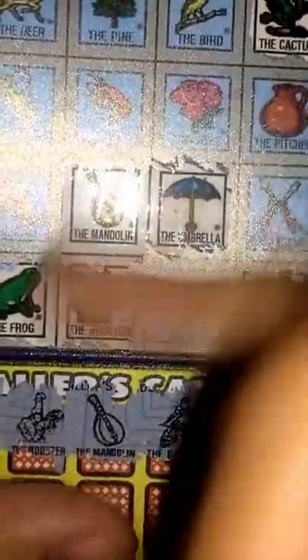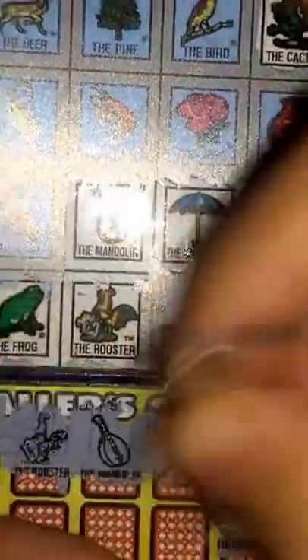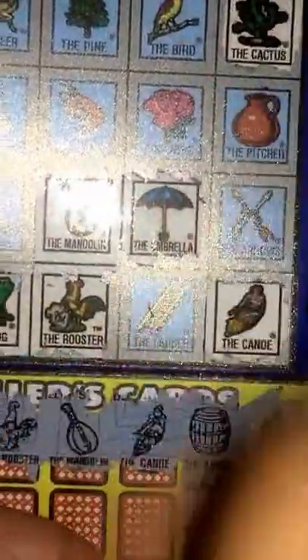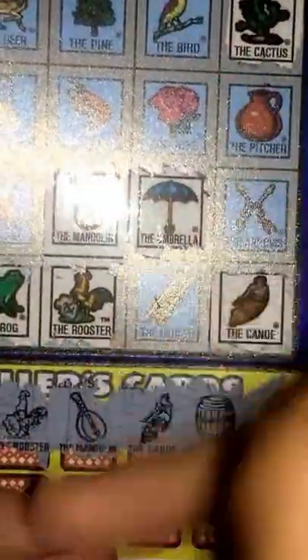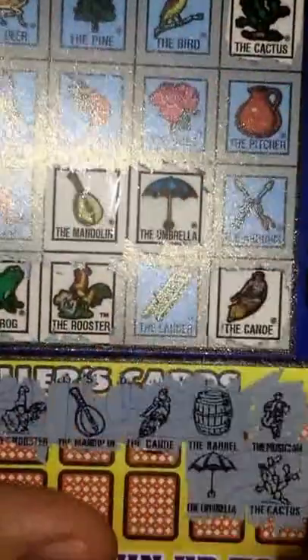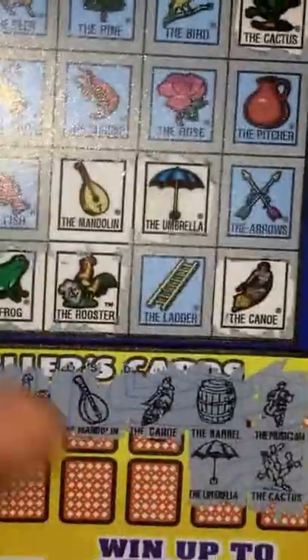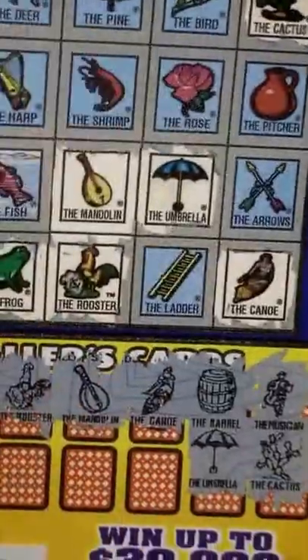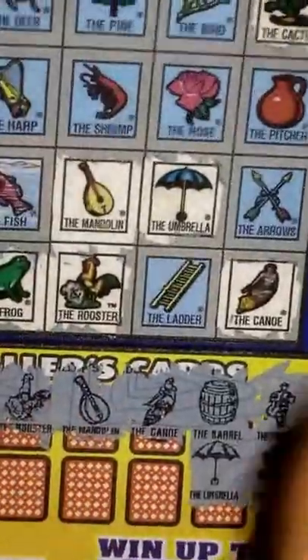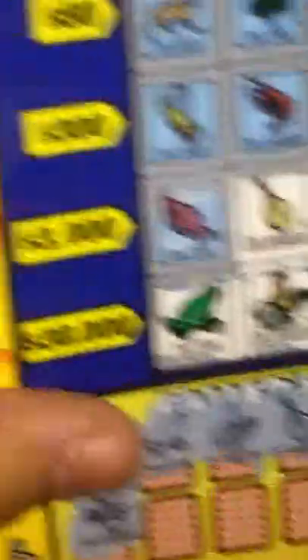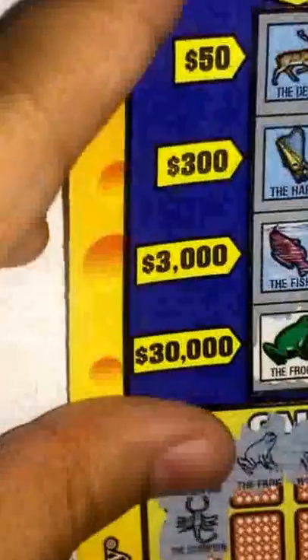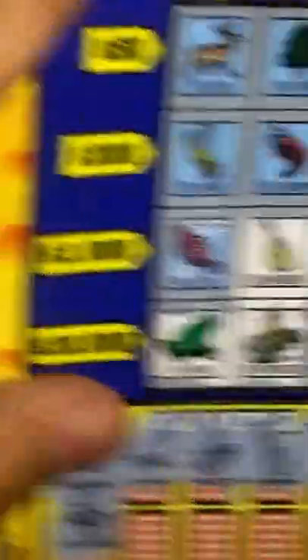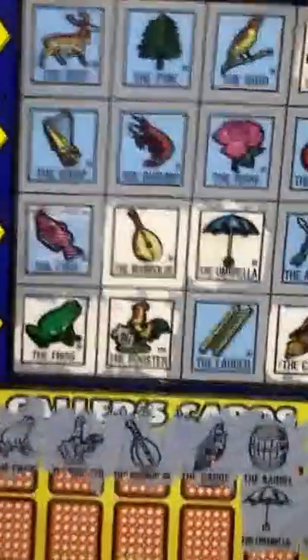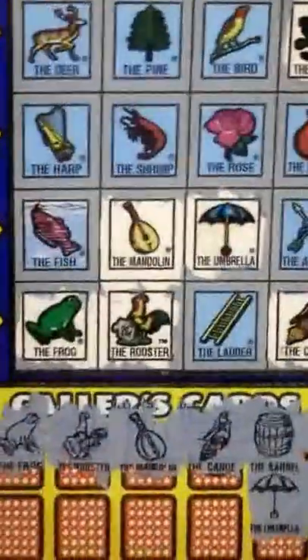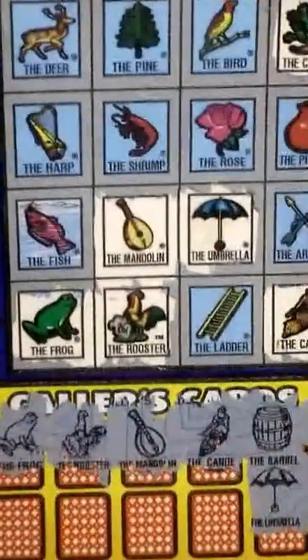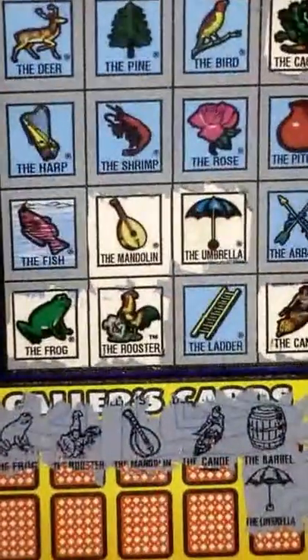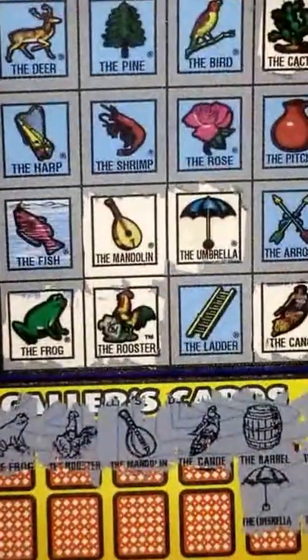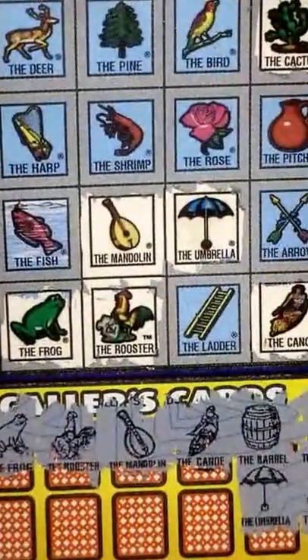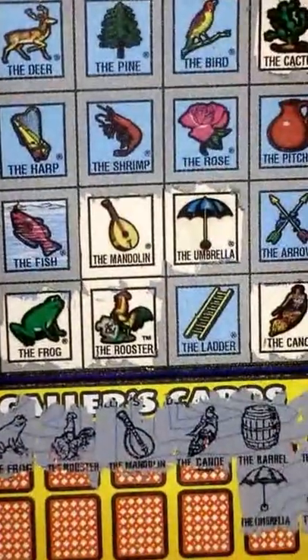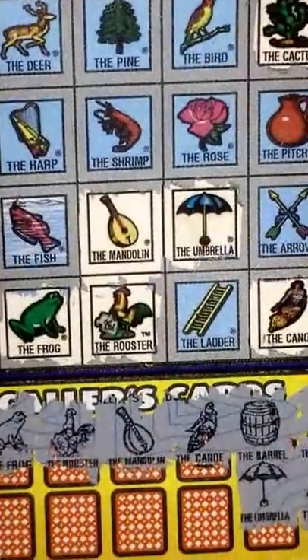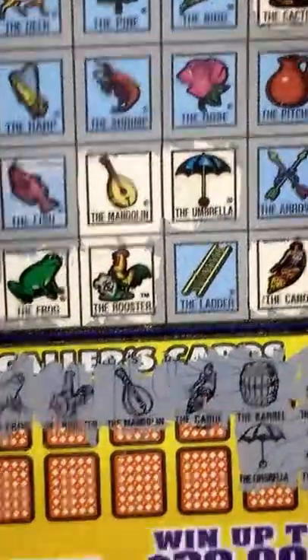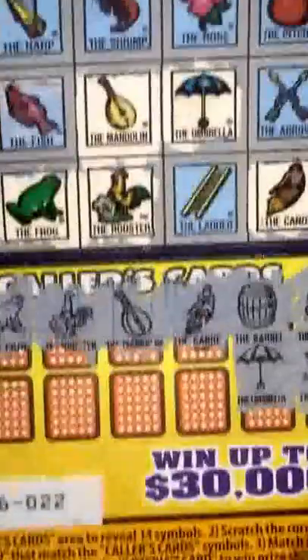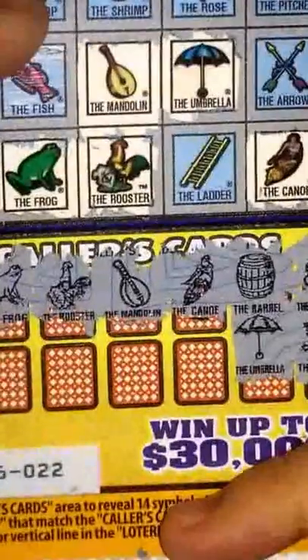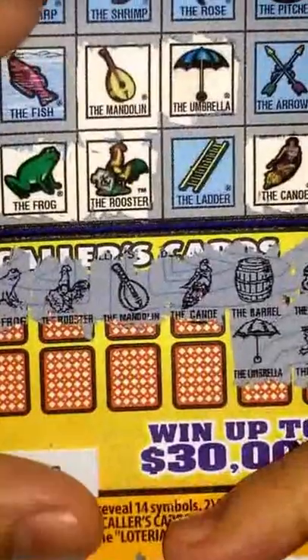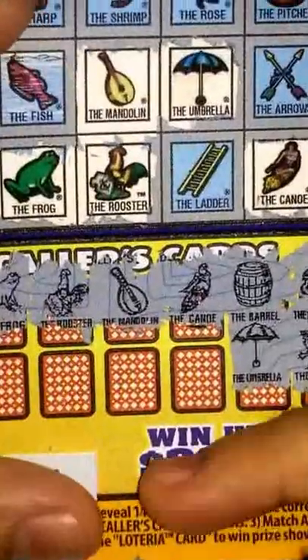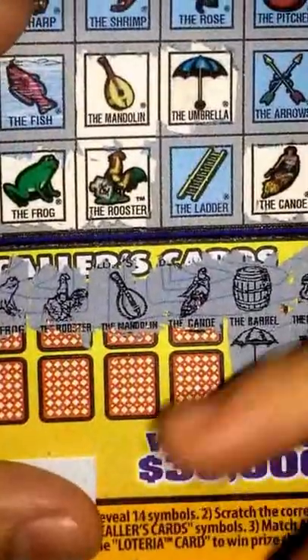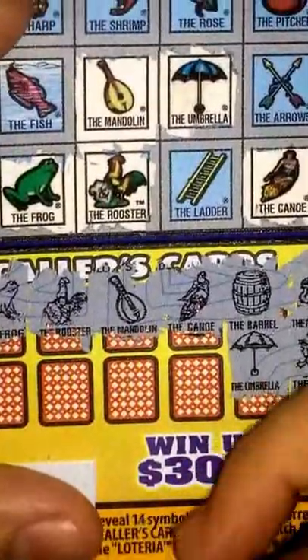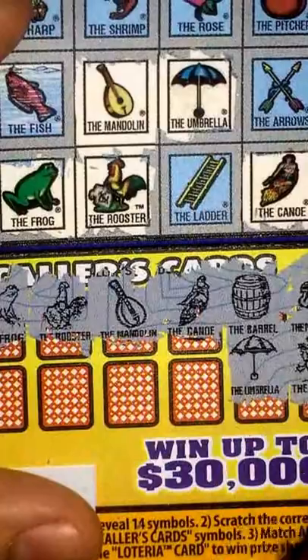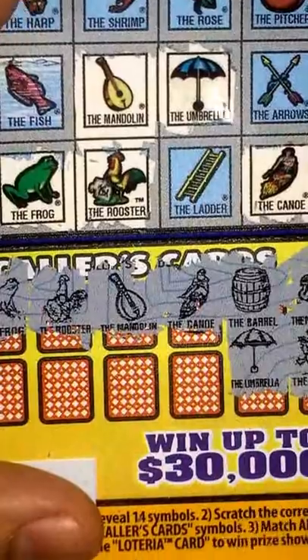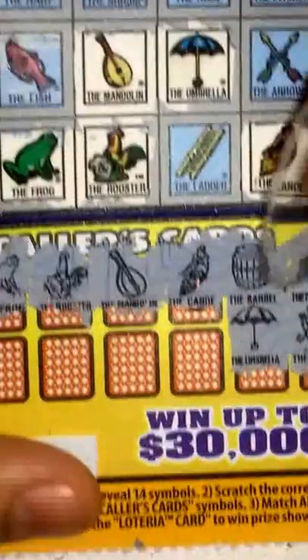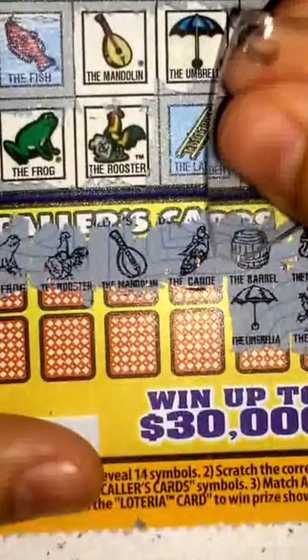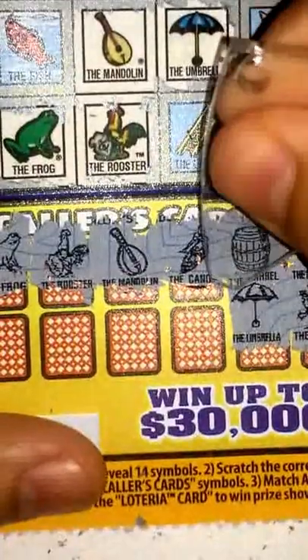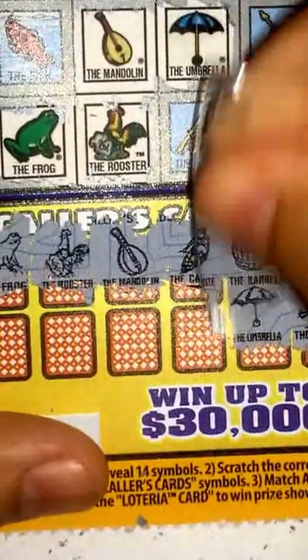So the only one that looks close here to get is the $30,000, but you know, that's one of those long shots. Haven't got much fill-ins in it. And I got four left.